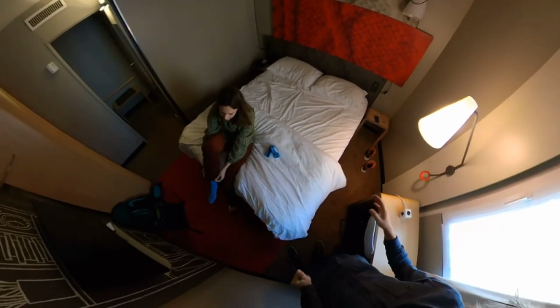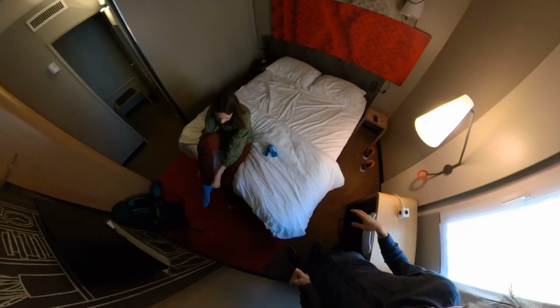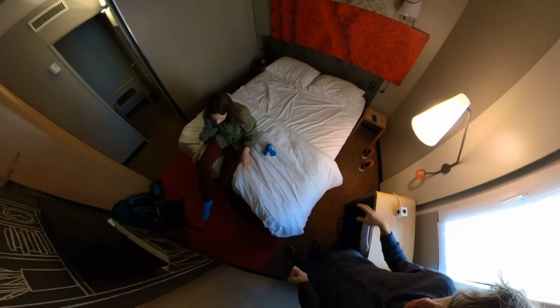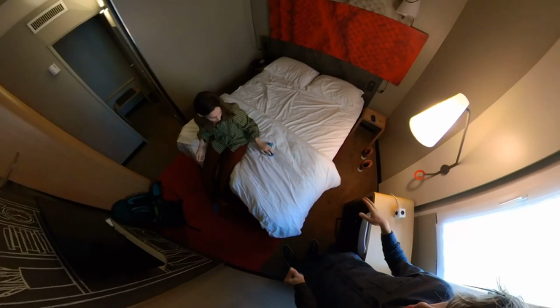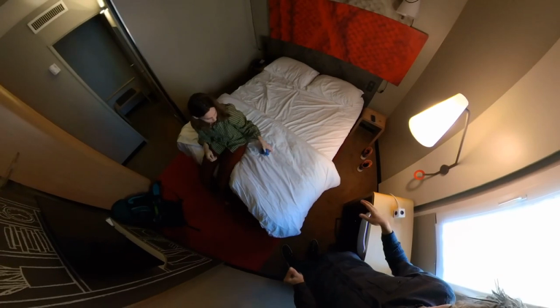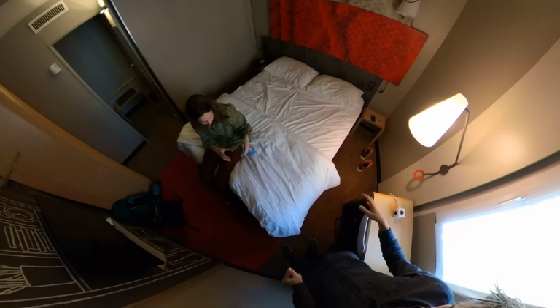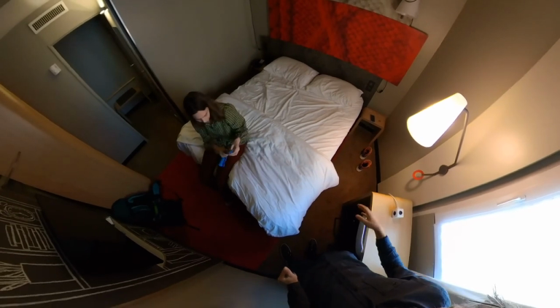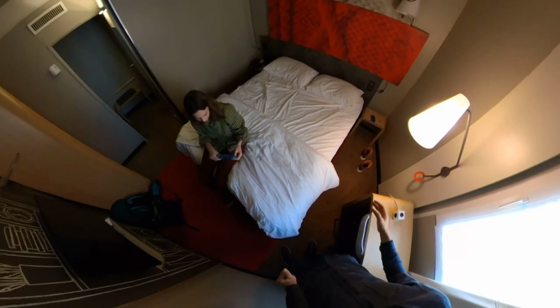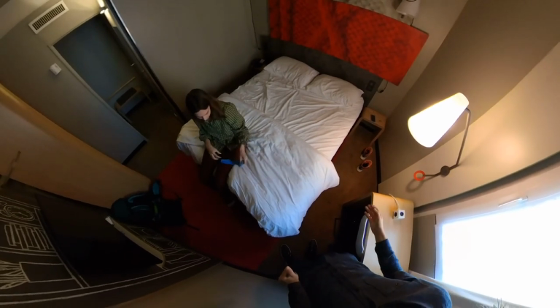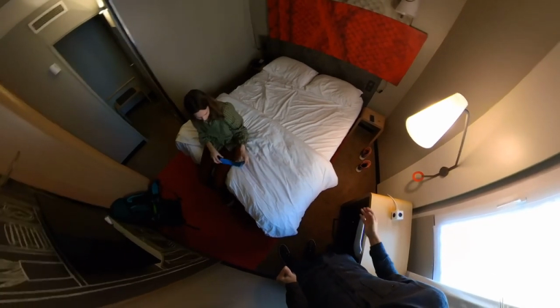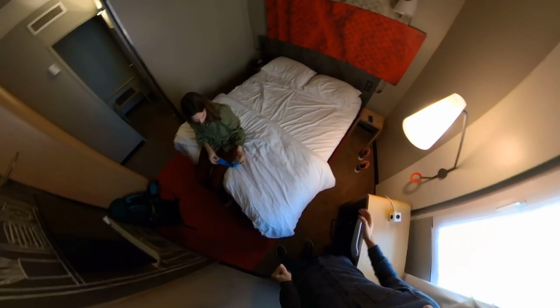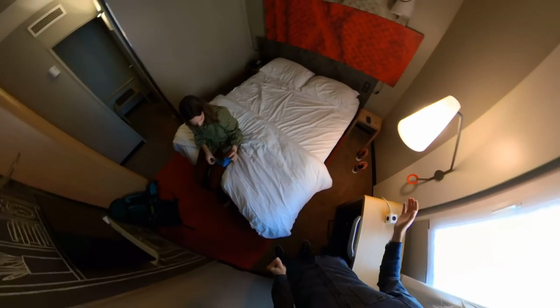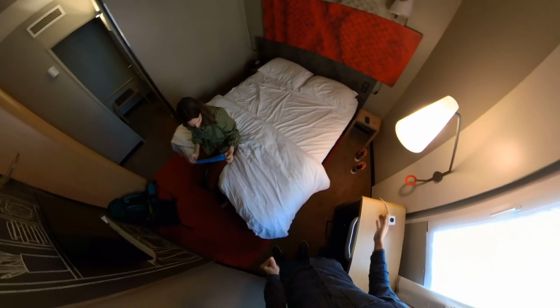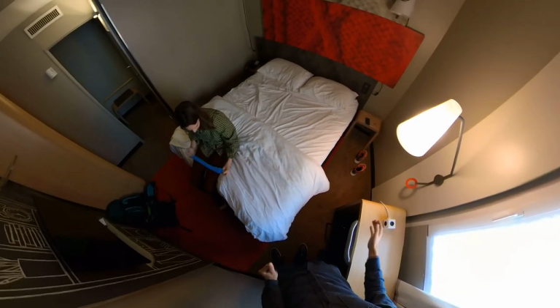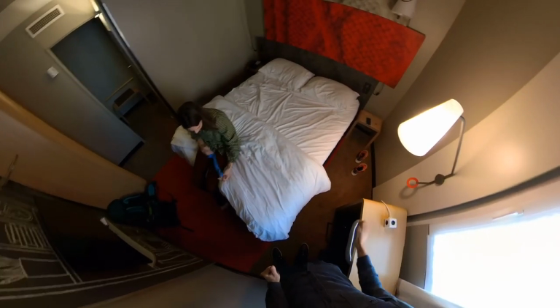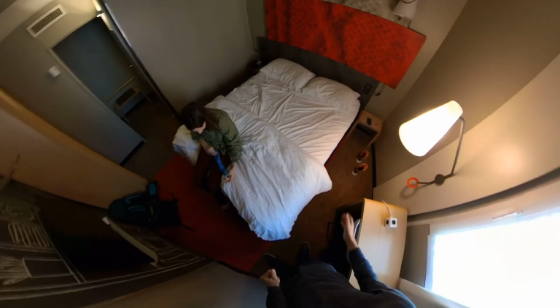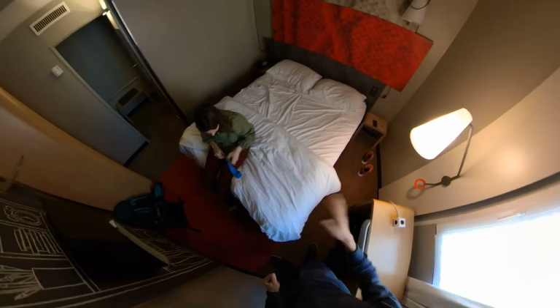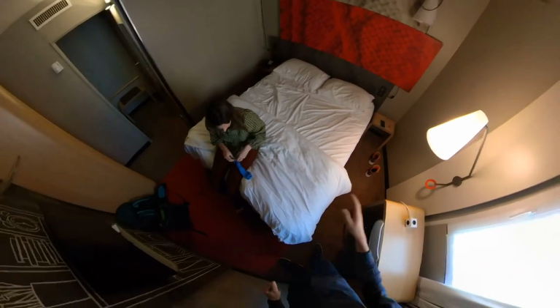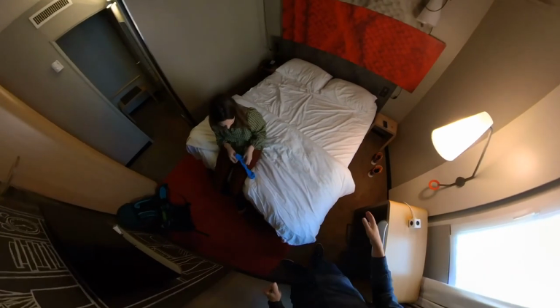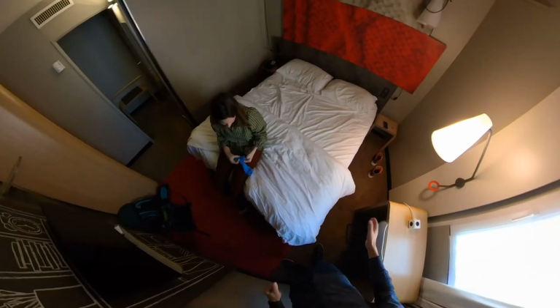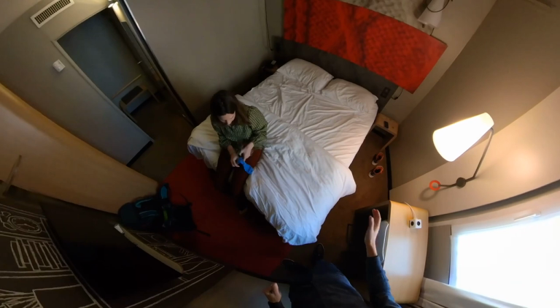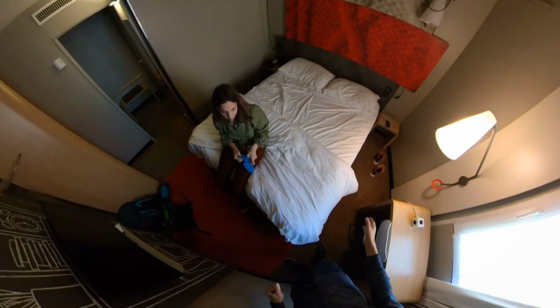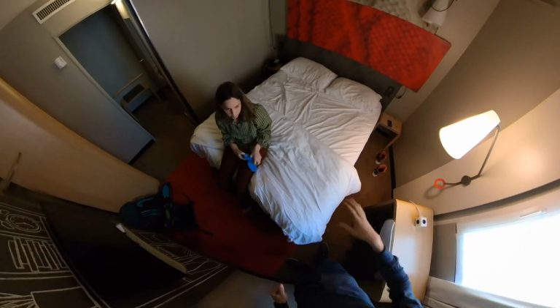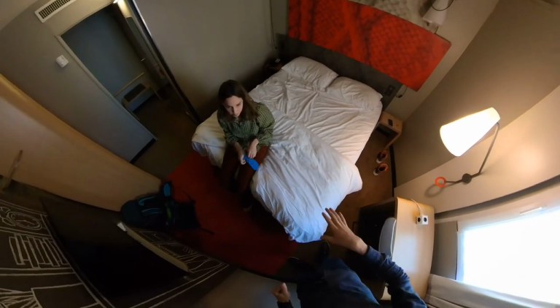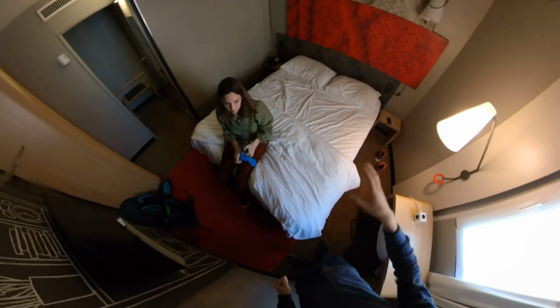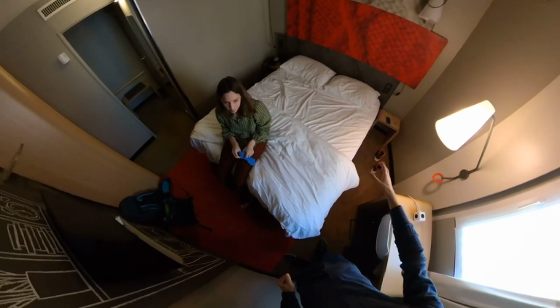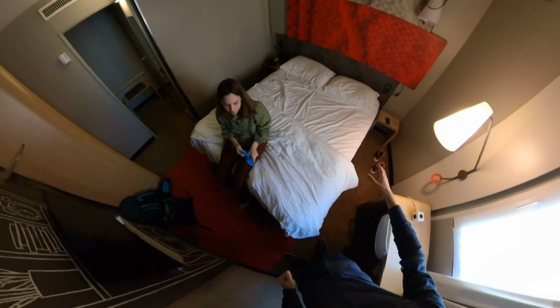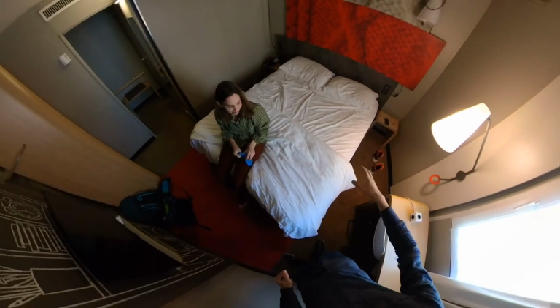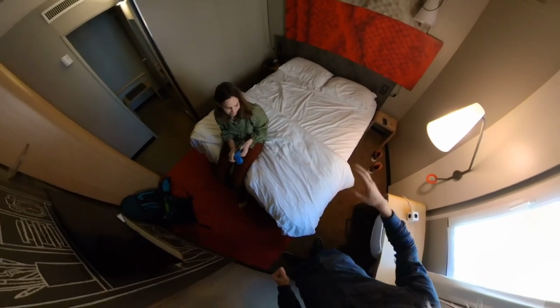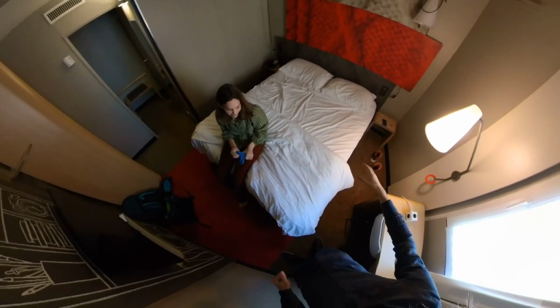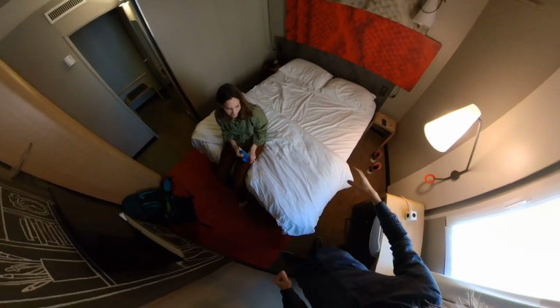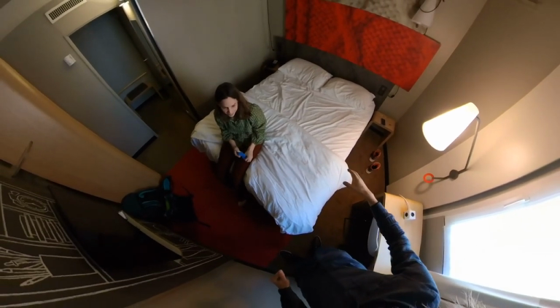The bed yesterday in Compiègne was better, but it's an okay bed. The only problem is if you're with two and someone moves, the other one feels it already.